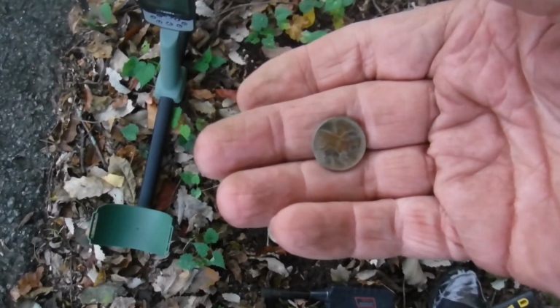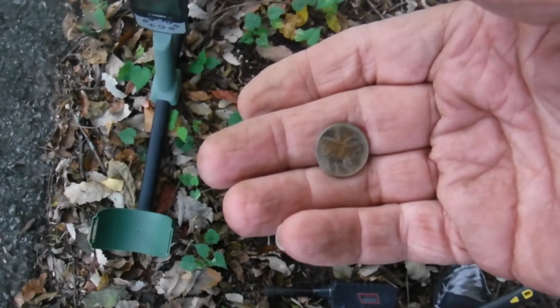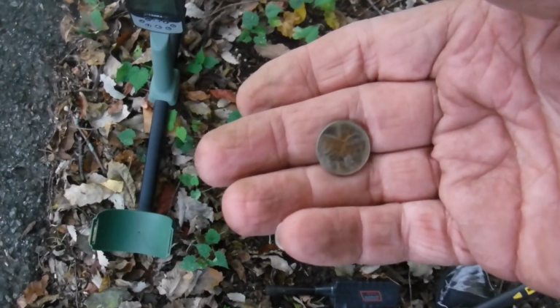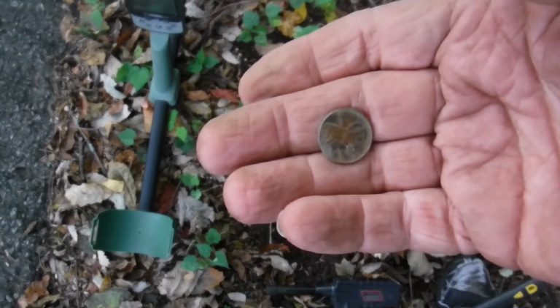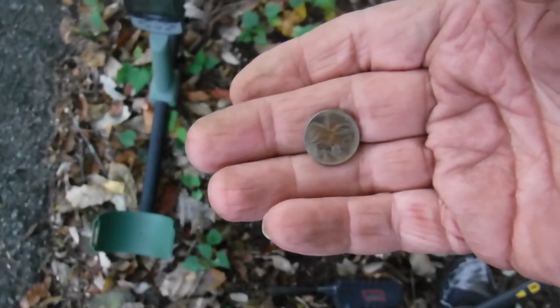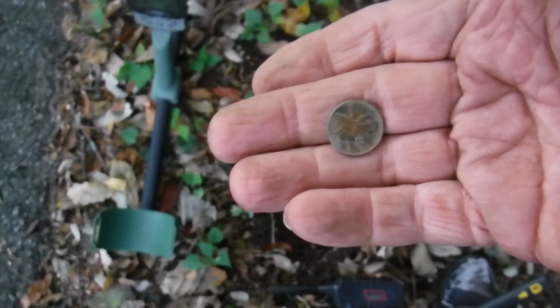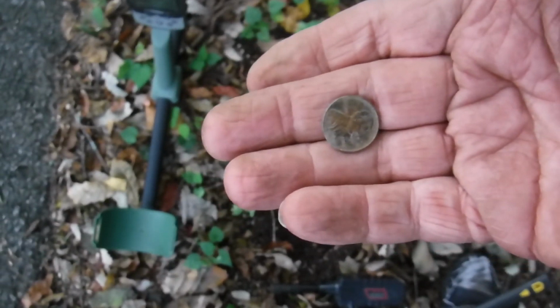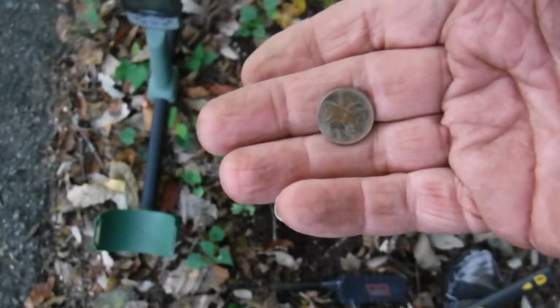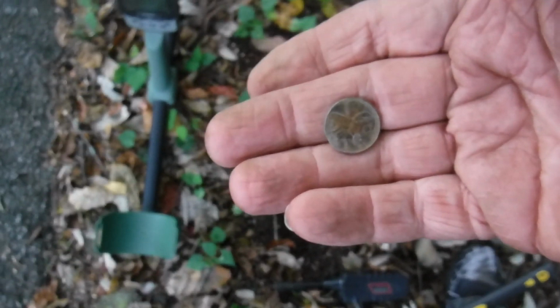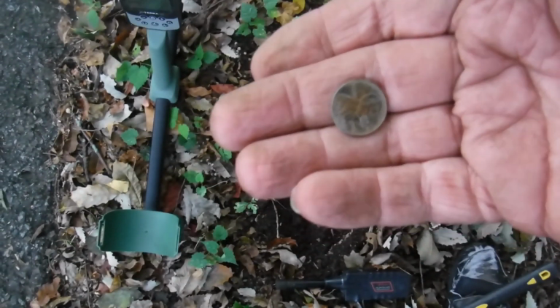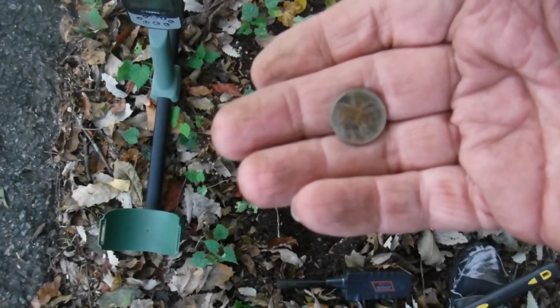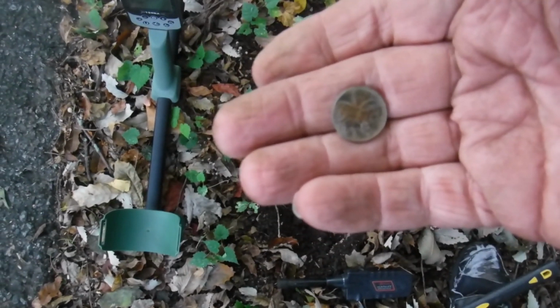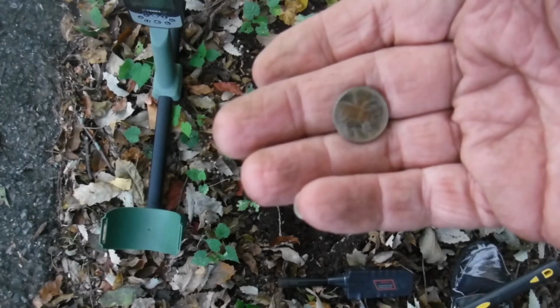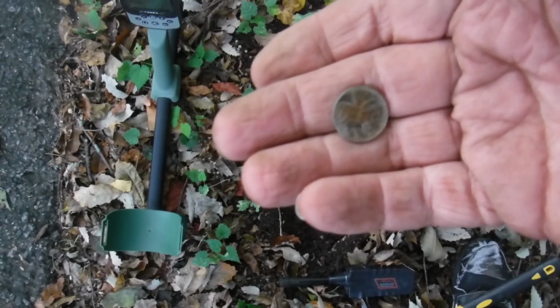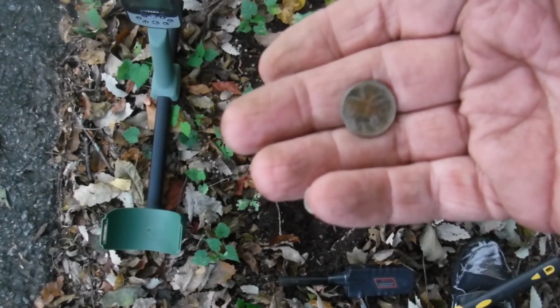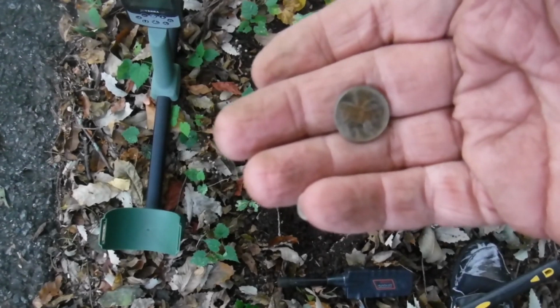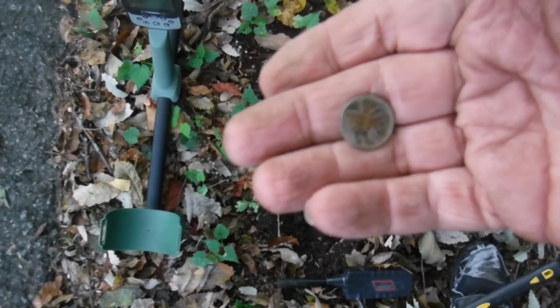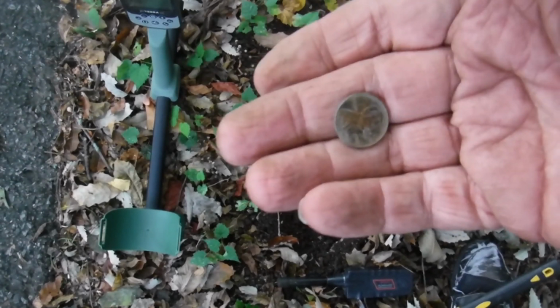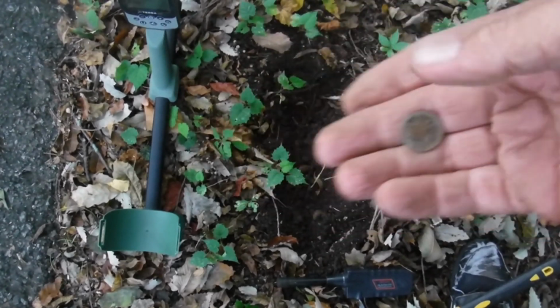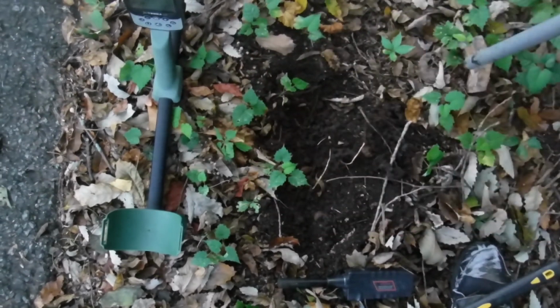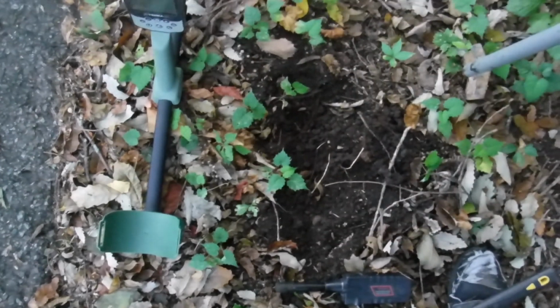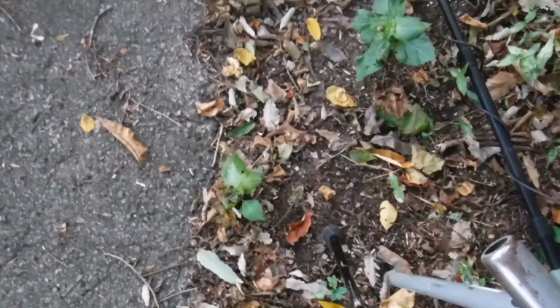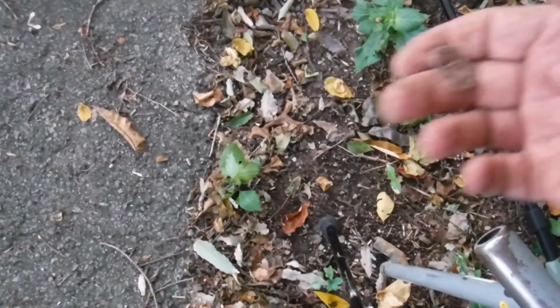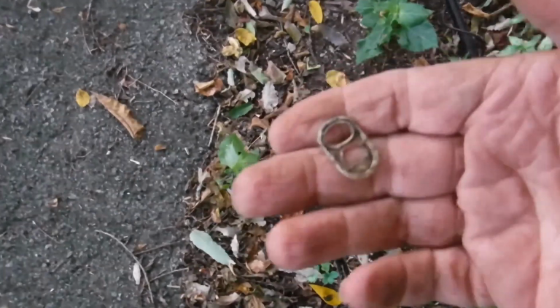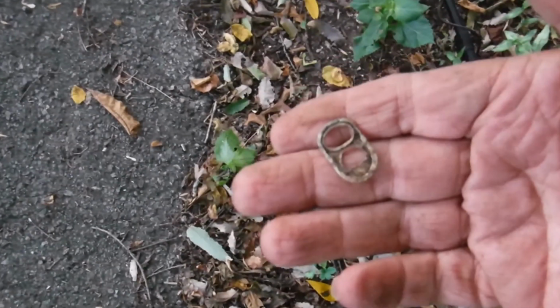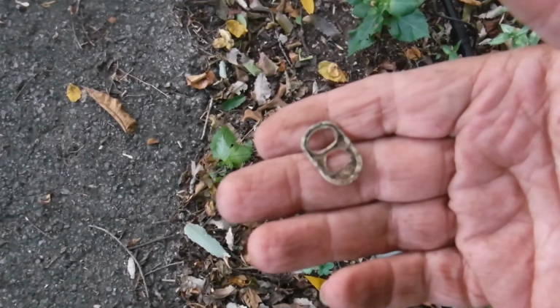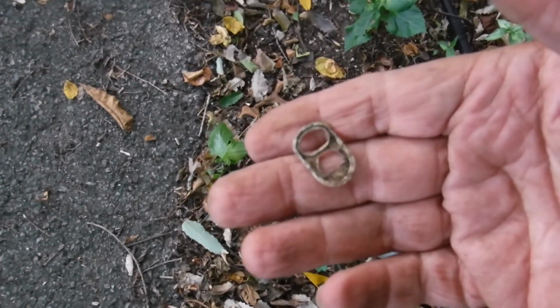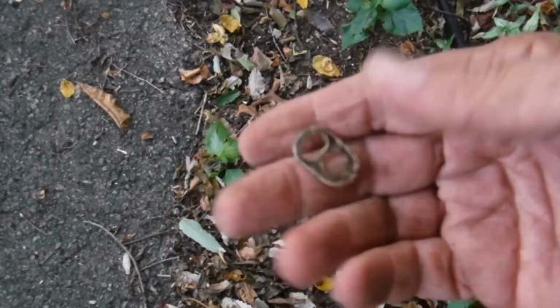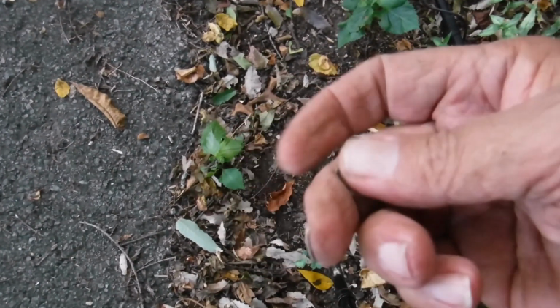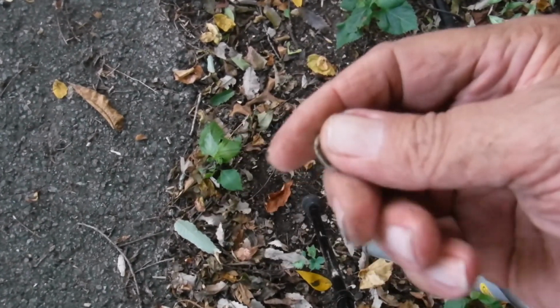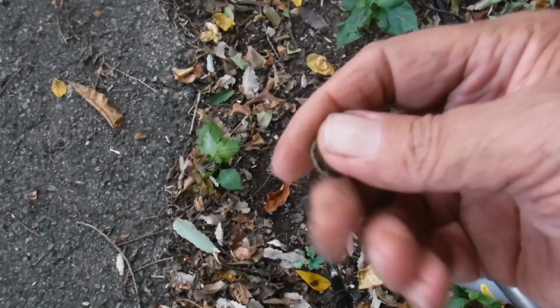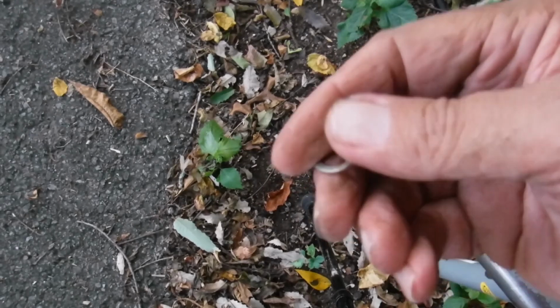Pull tab, rang up a solid 36. It was just under the surface.